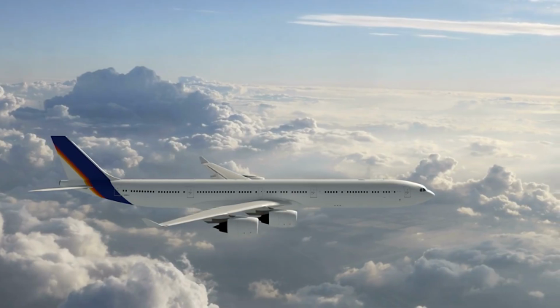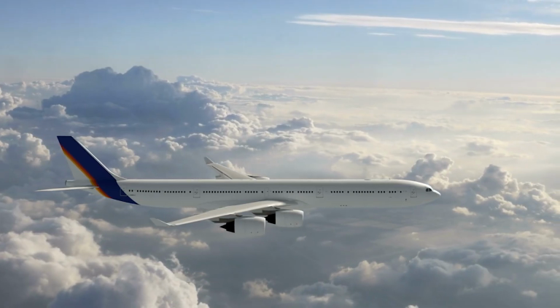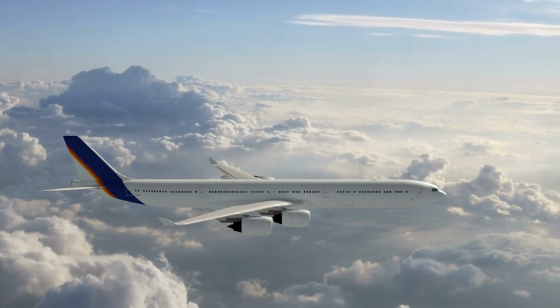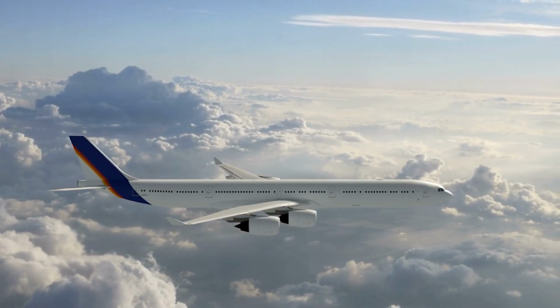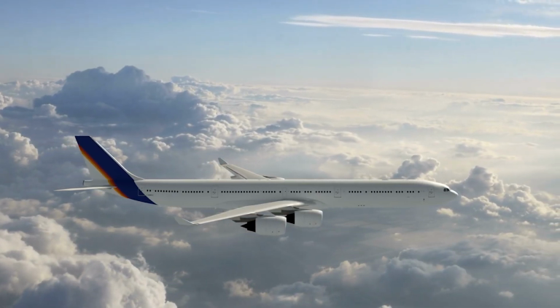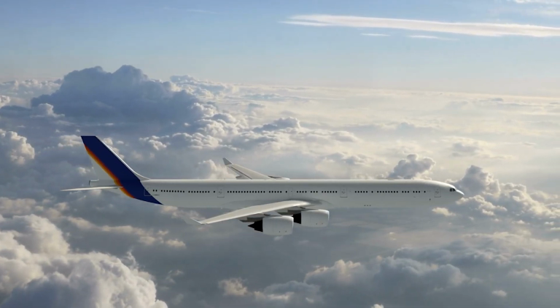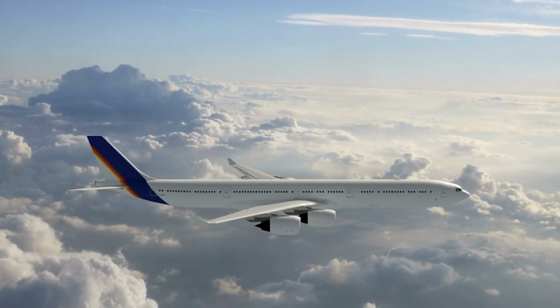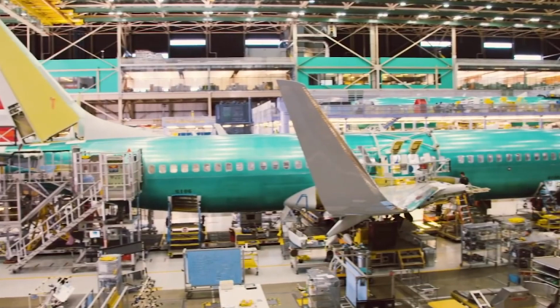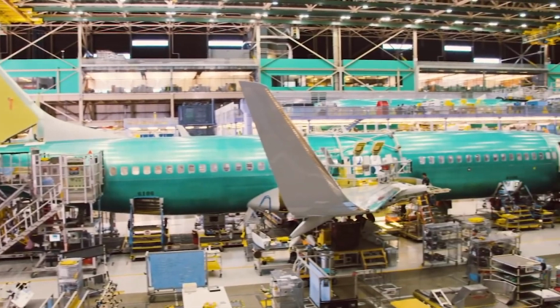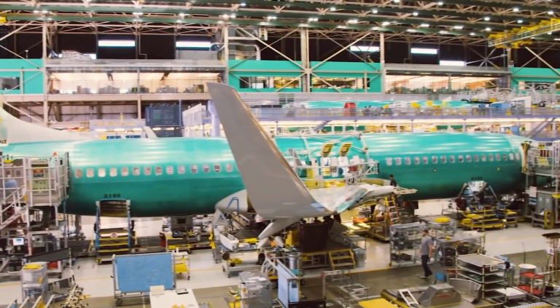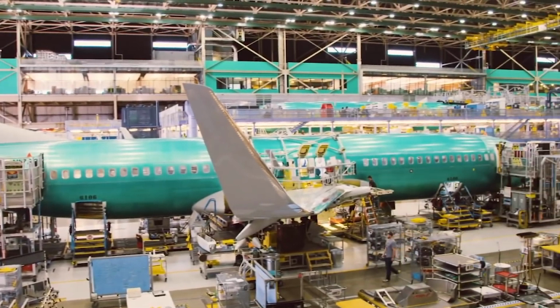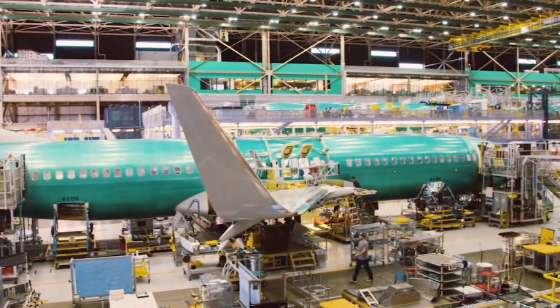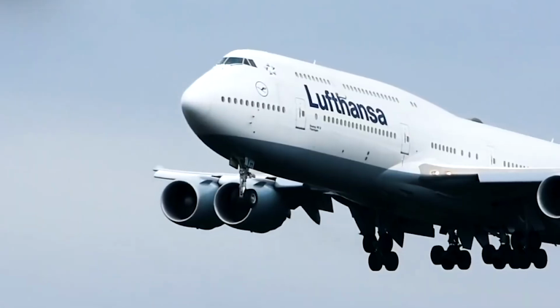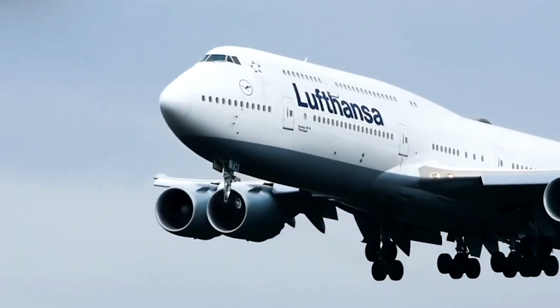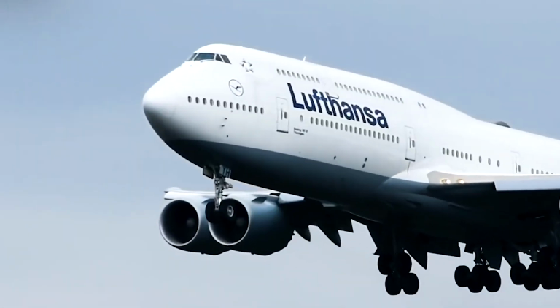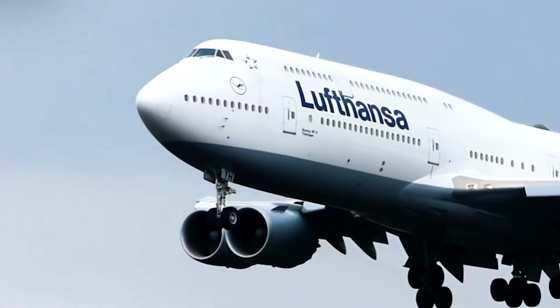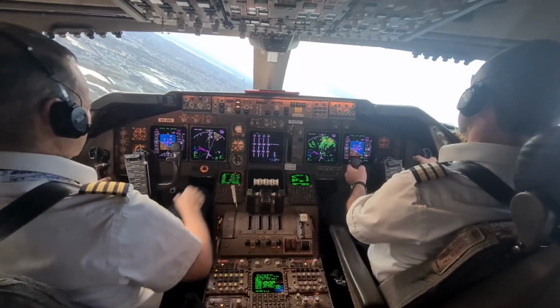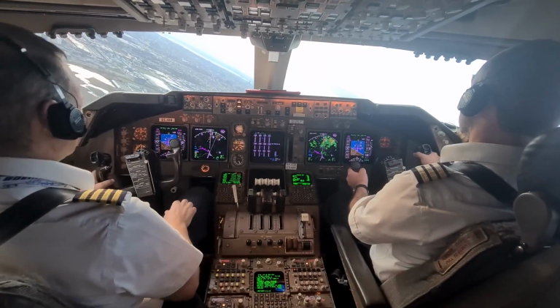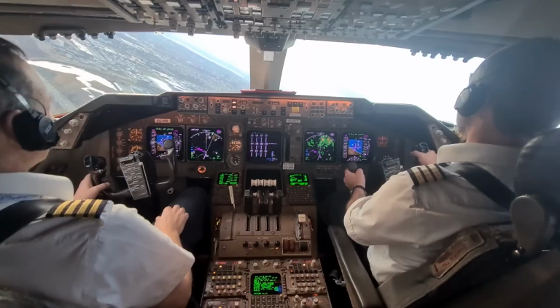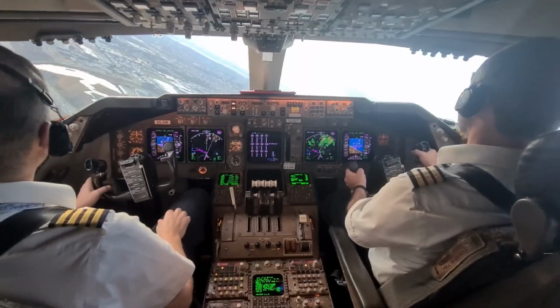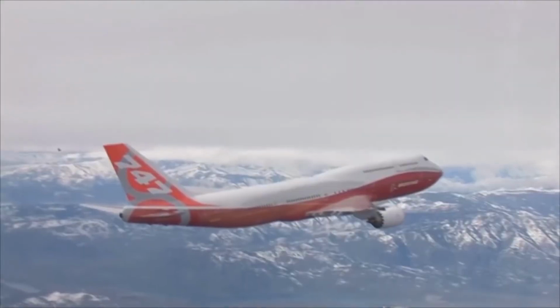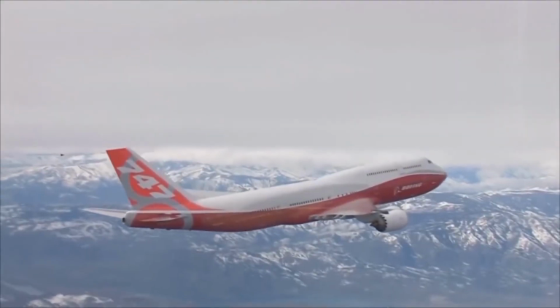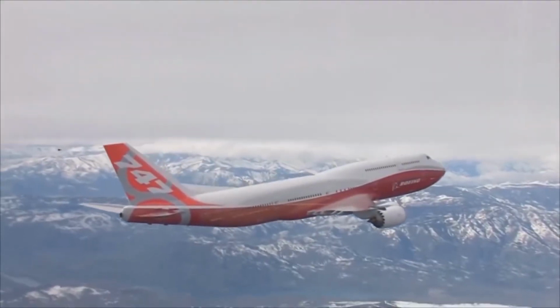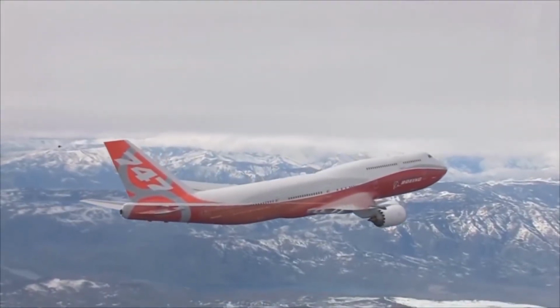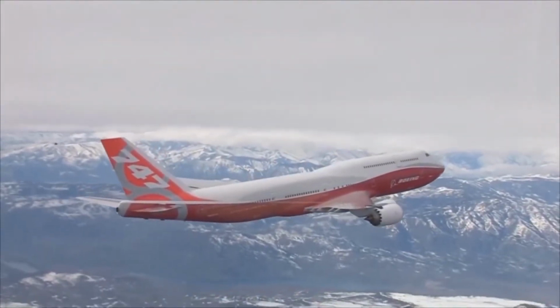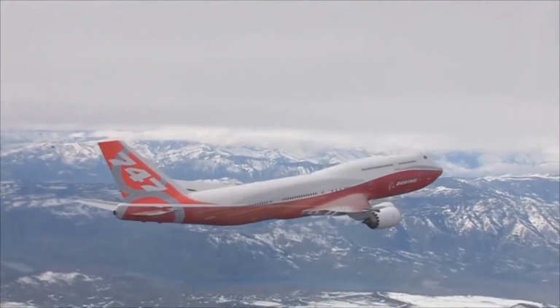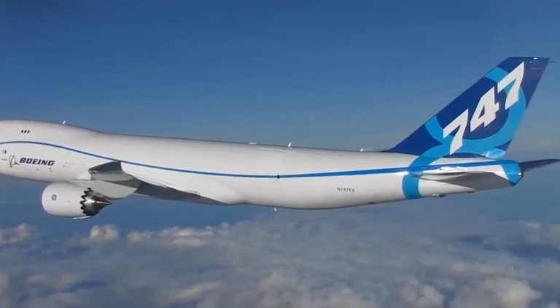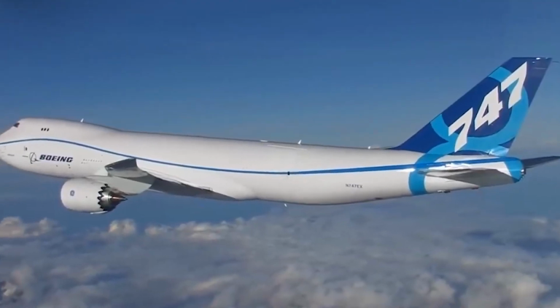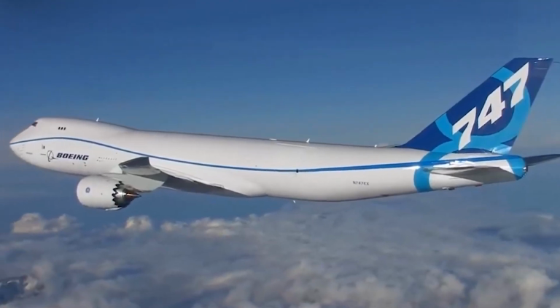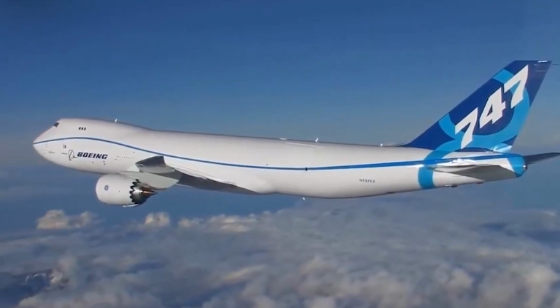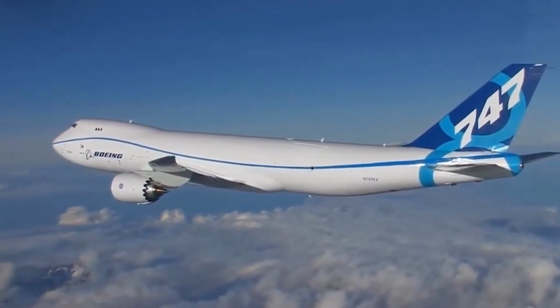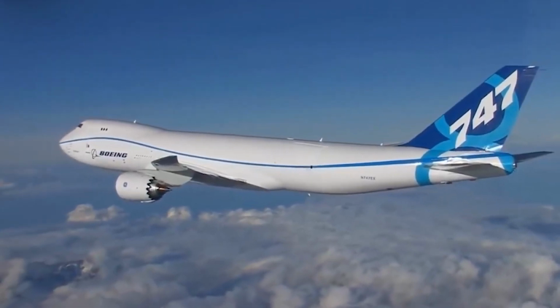When other planes were grounded, these giants kept going. Their ability to carry enormous loads, travel long distances, and operate under tough conditions made them essential in a global crisis. They became lifelines when the world needed them most.